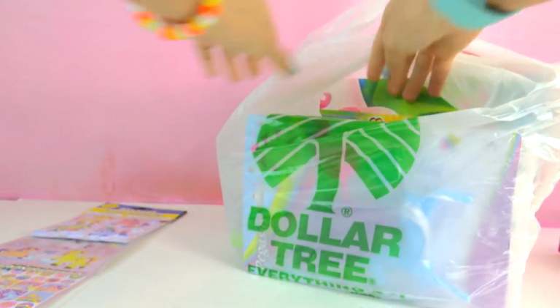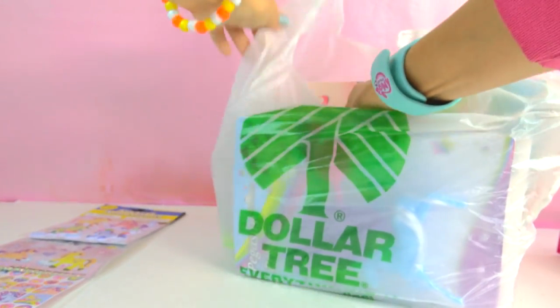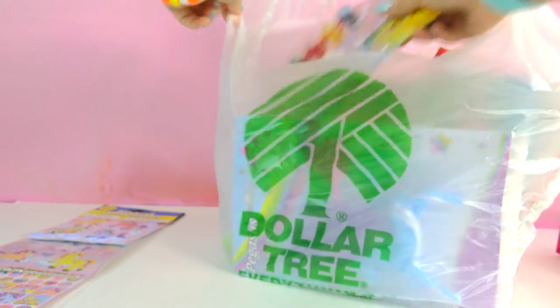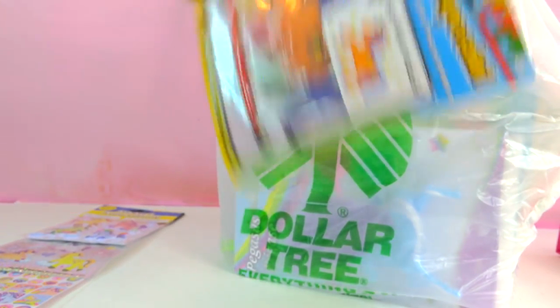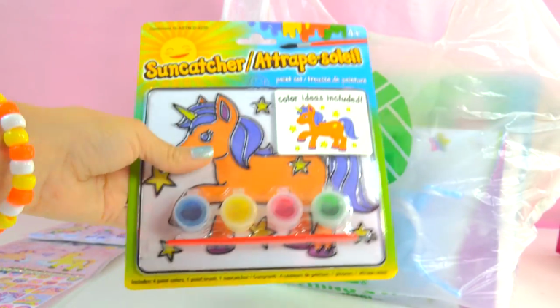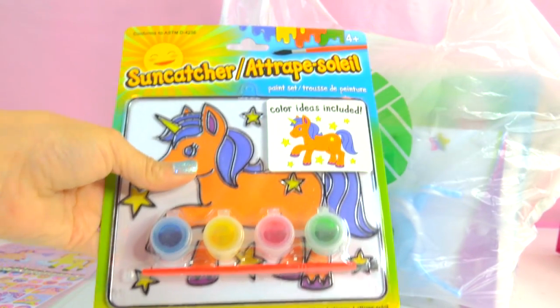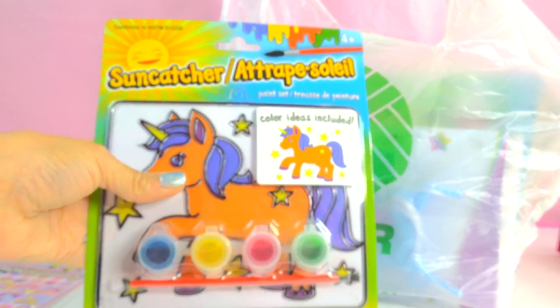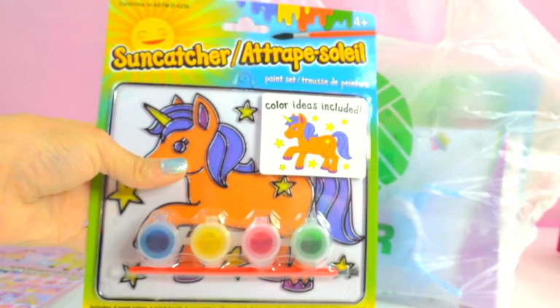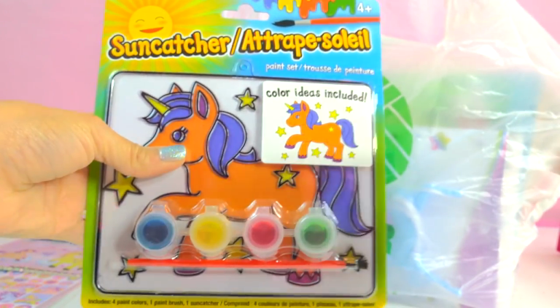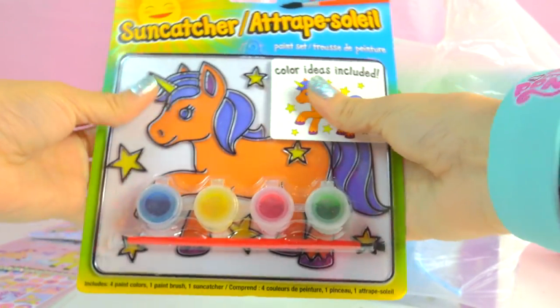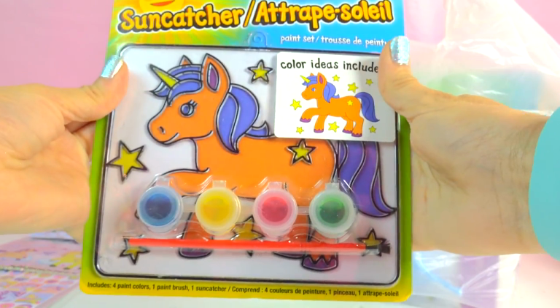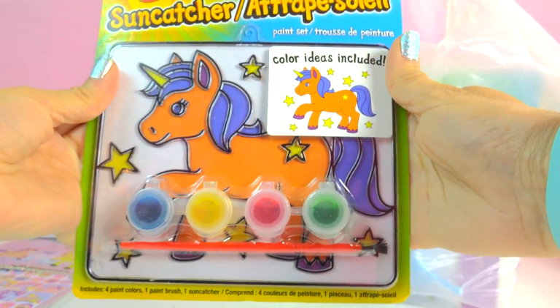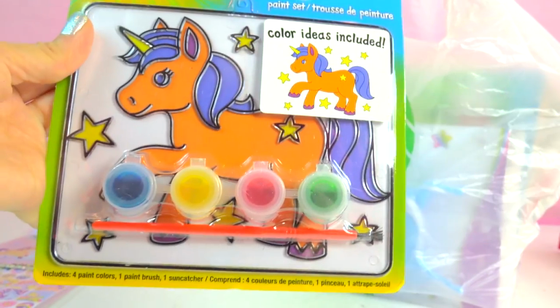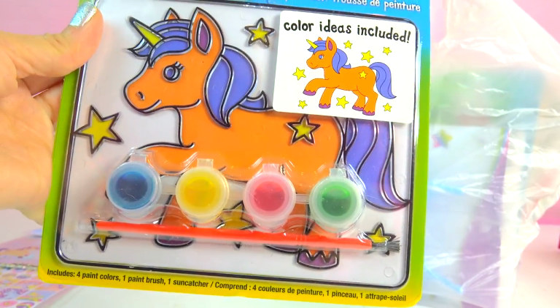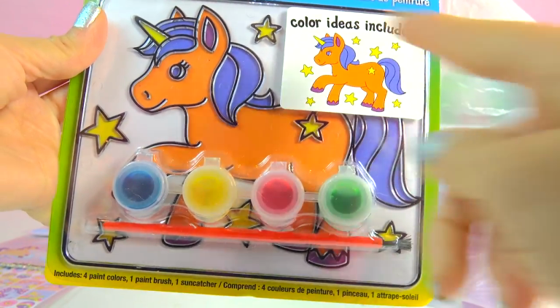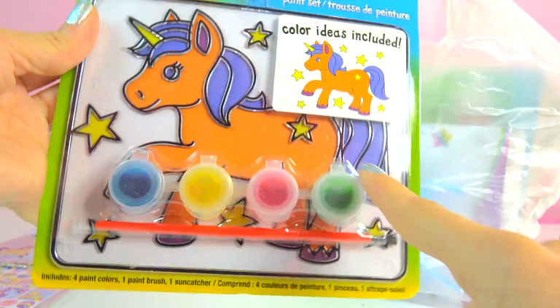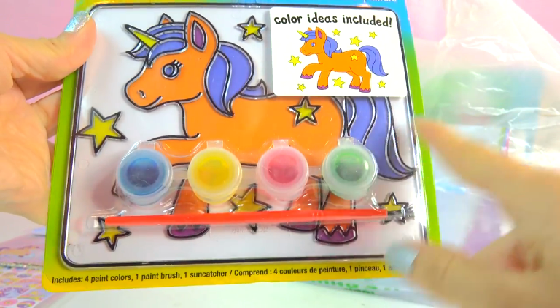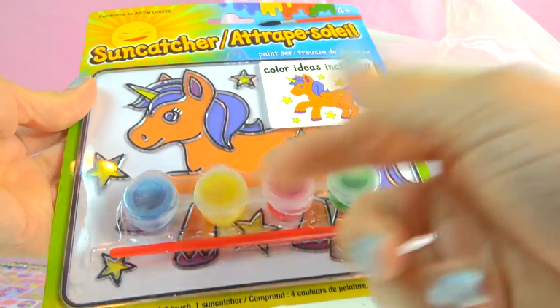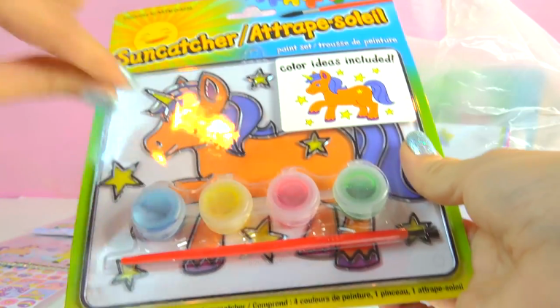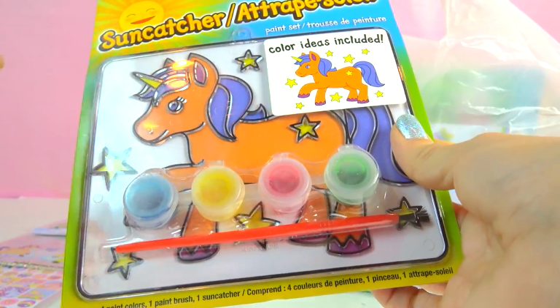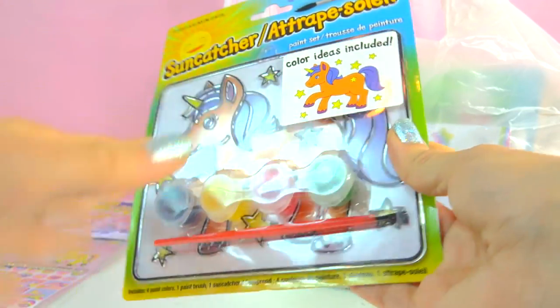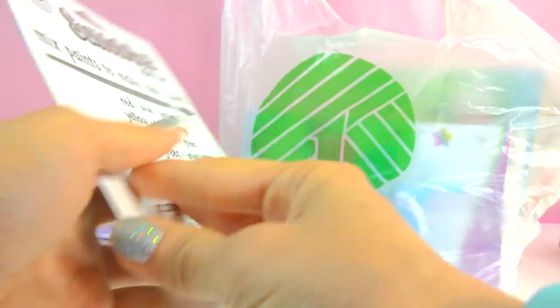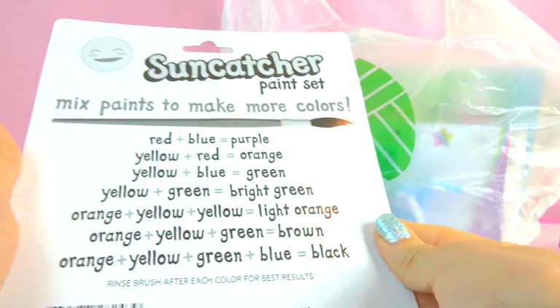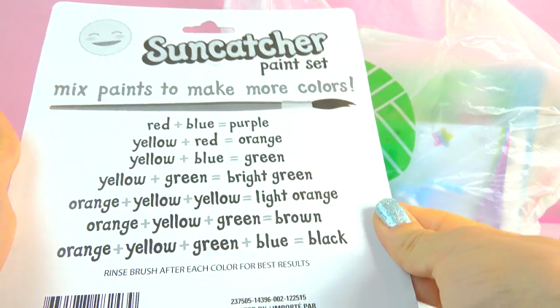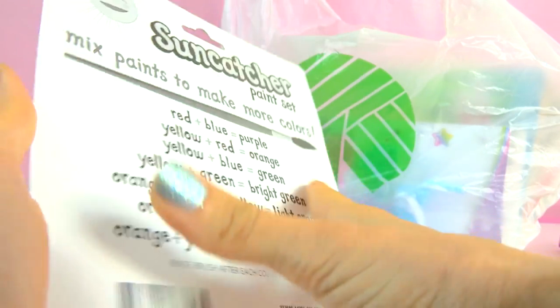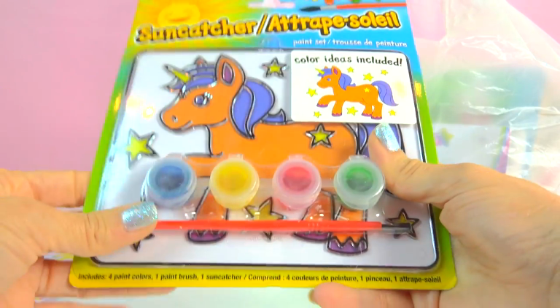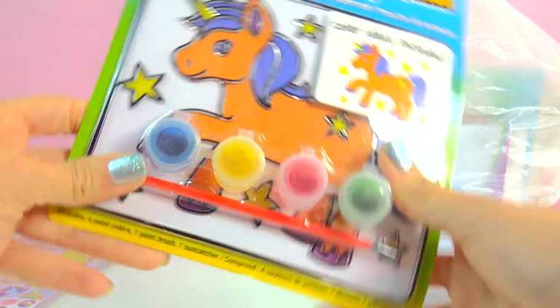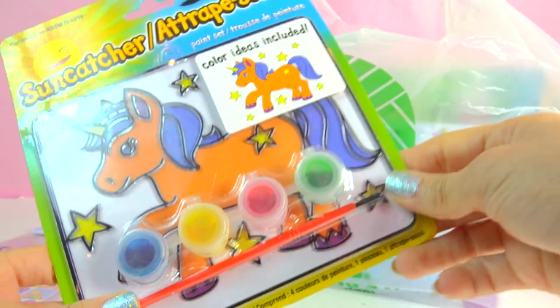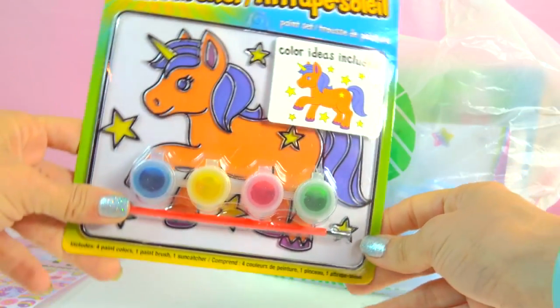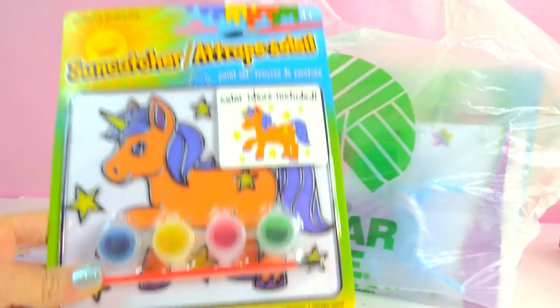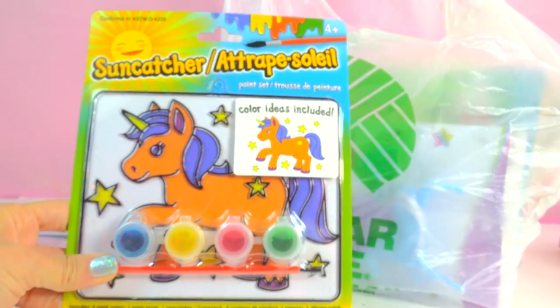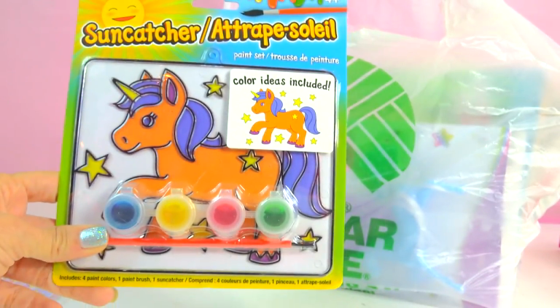Also at Dollar Tree, they have this really cool little sun catcher kit, which I think is really cool. You can paint your own little unicorn and put it in the window and have the sun shine through it. Just seems really, really cool. So a little unicorn paint-yourself sun catcher.